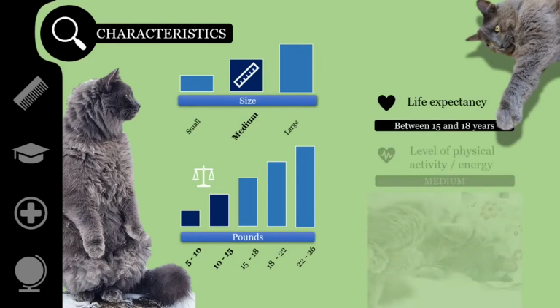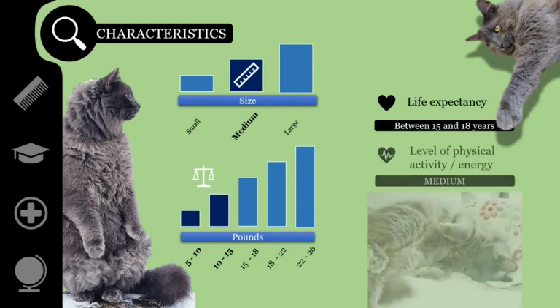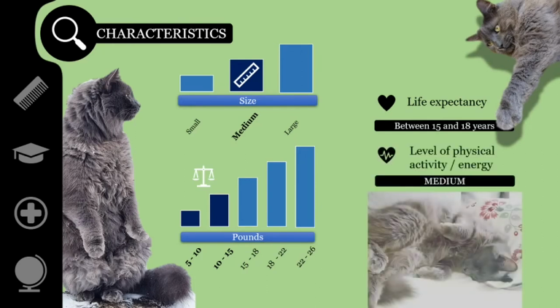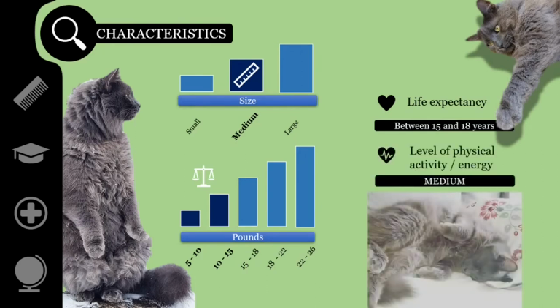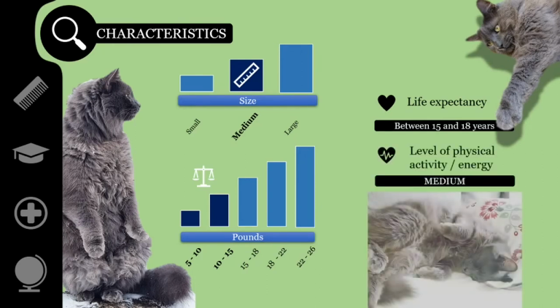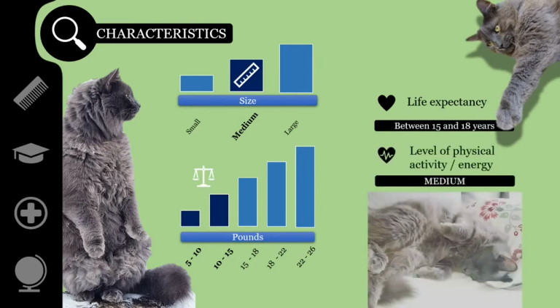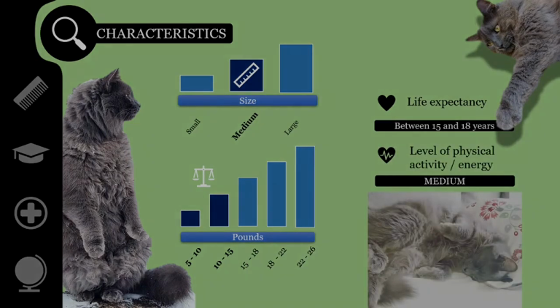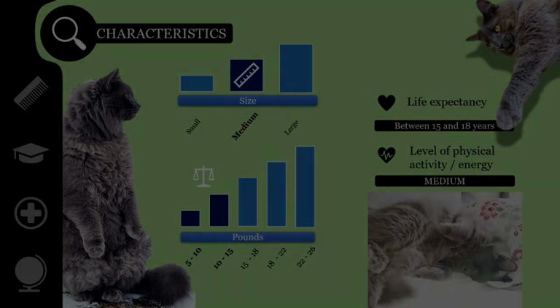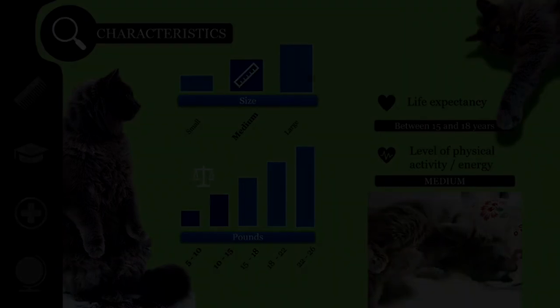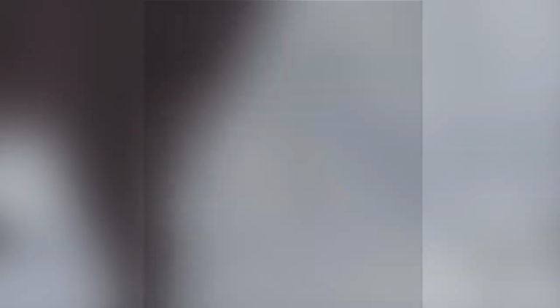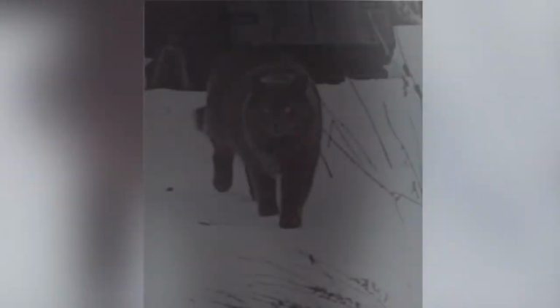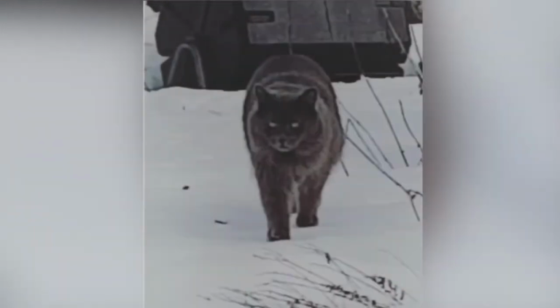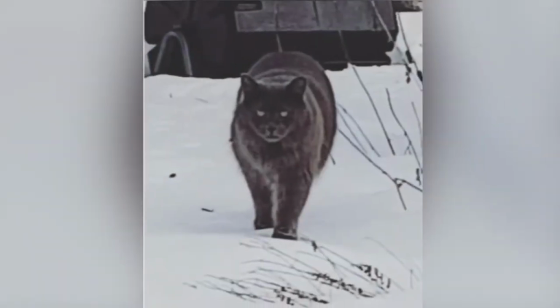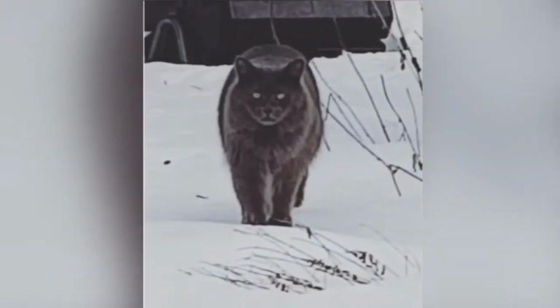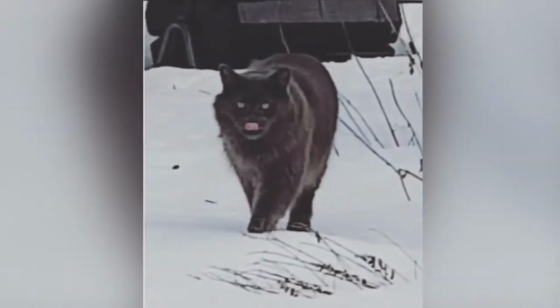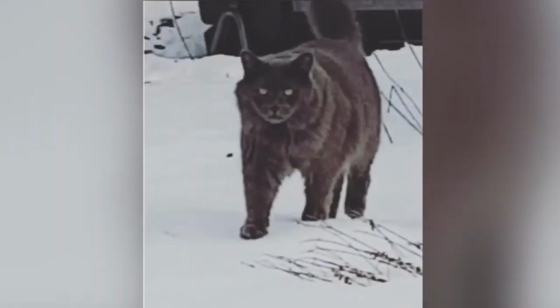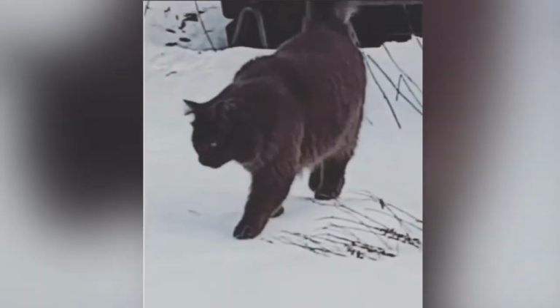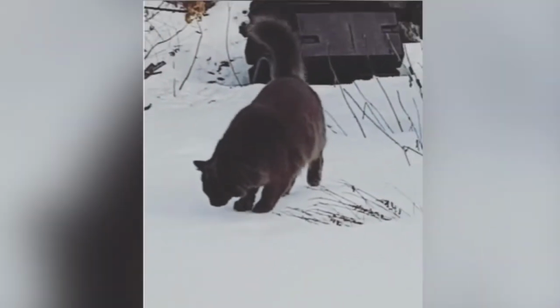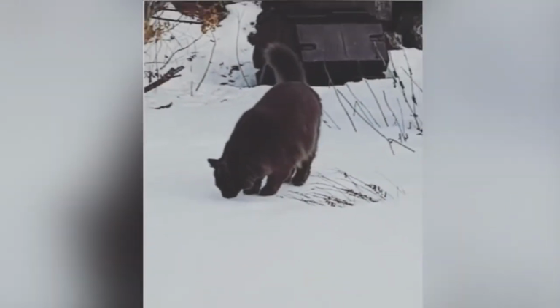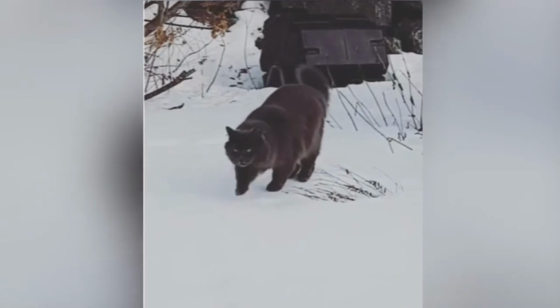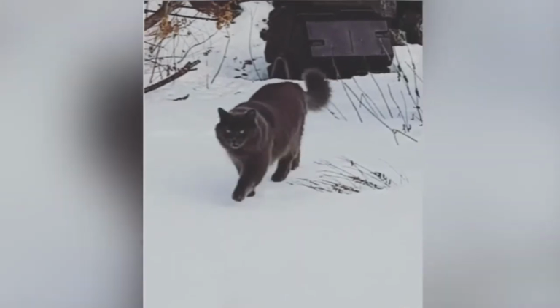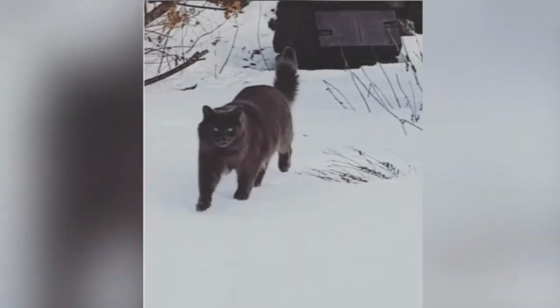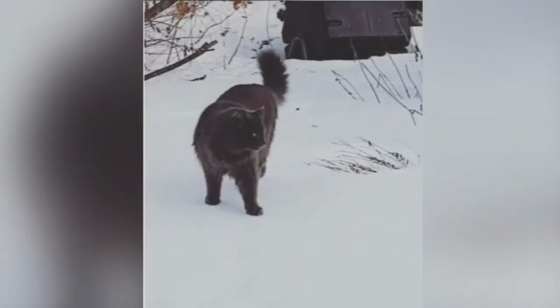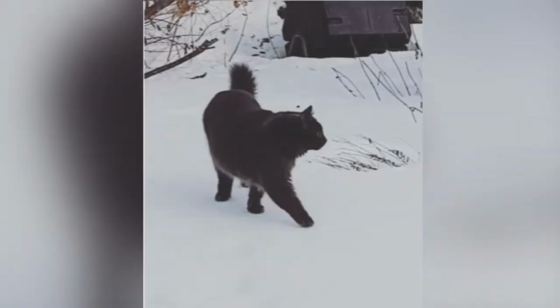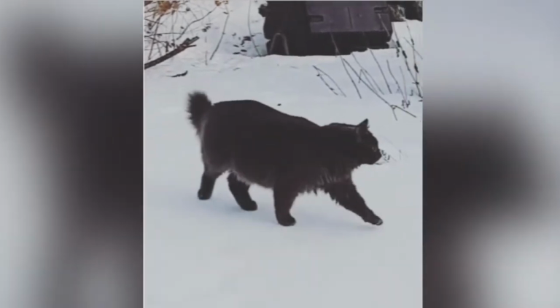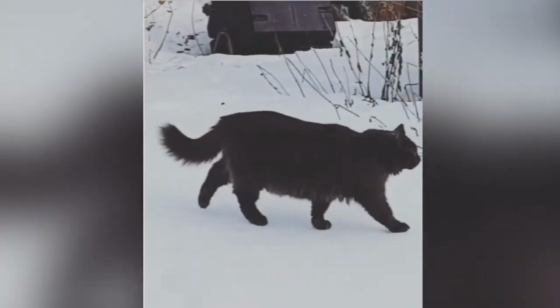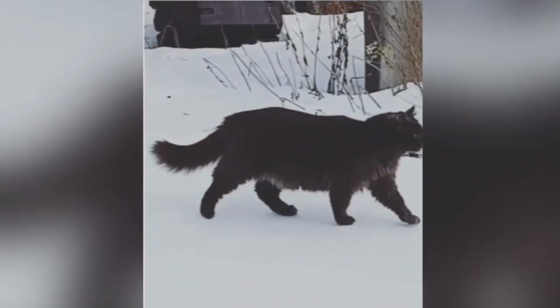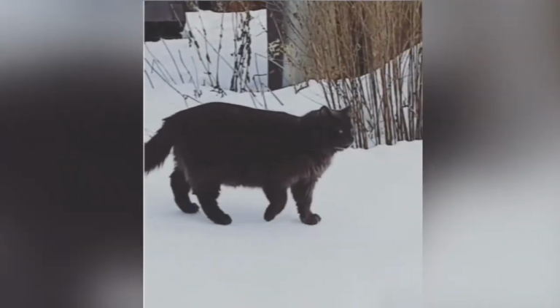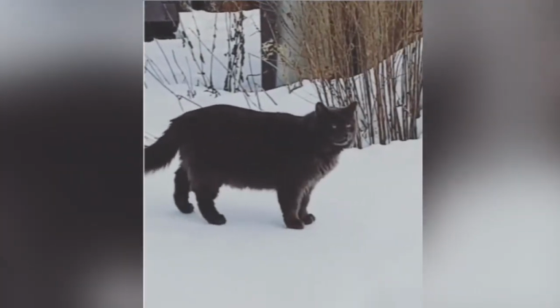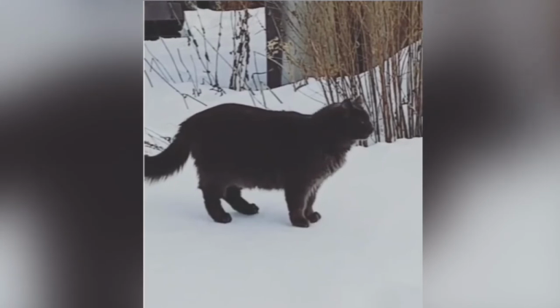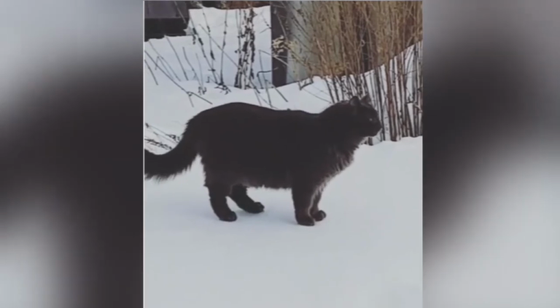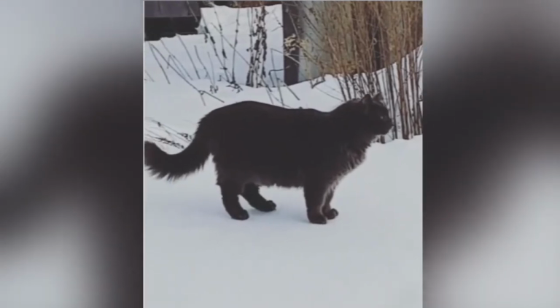The required level of physical activity is moderate. Happy to be lap cats, Nebelungs require very little in the way of special living circumstances. They do well in a variety of temperatures and do not have a high degree of exercise demands.